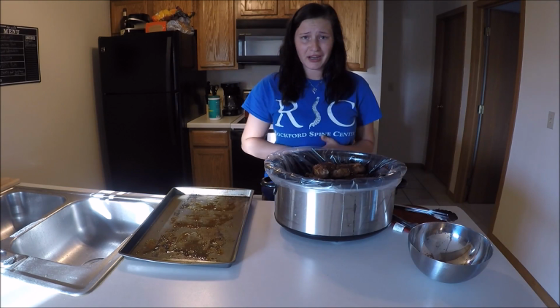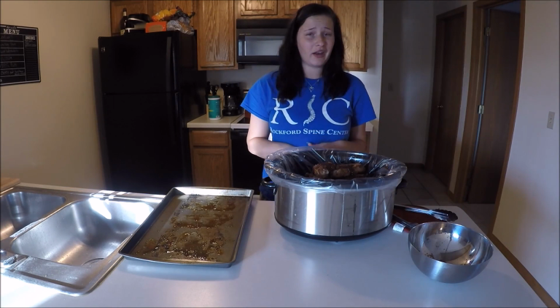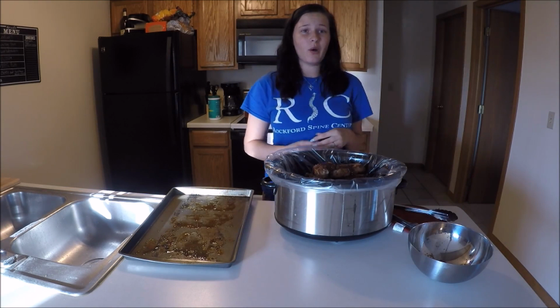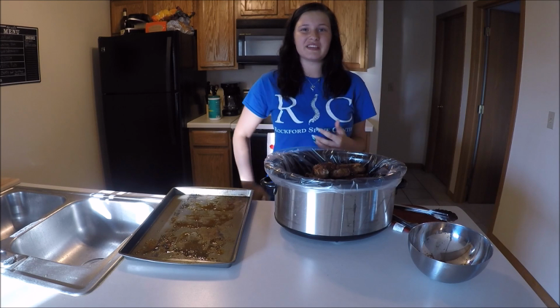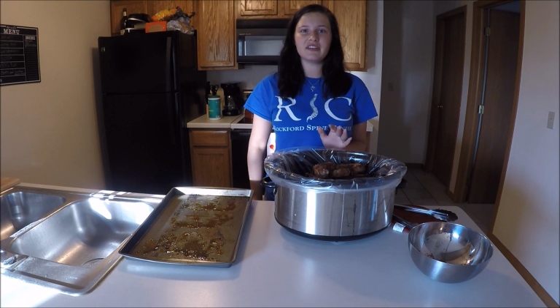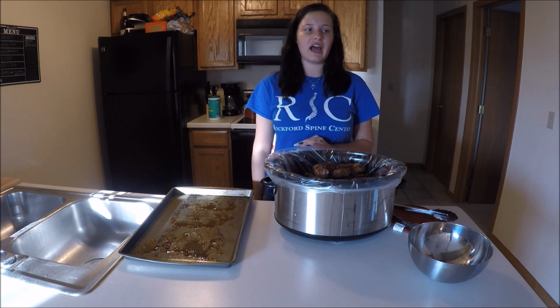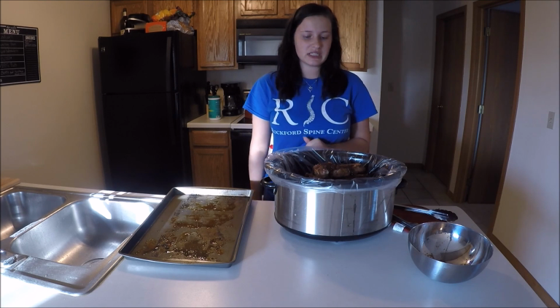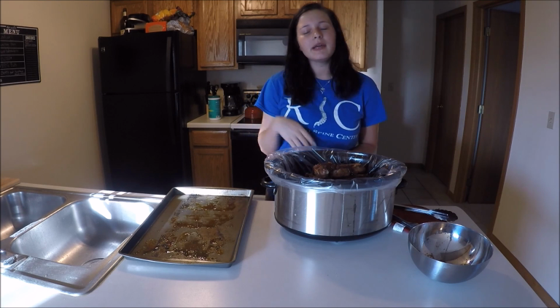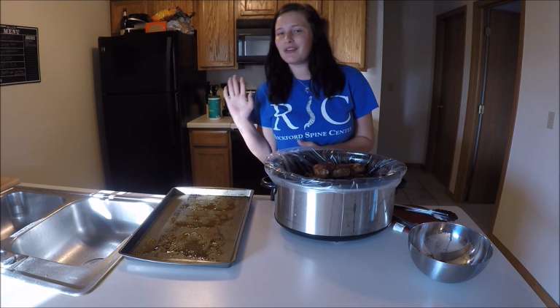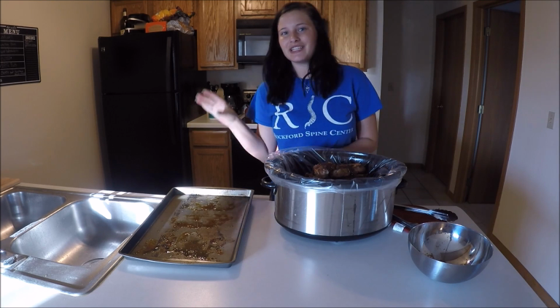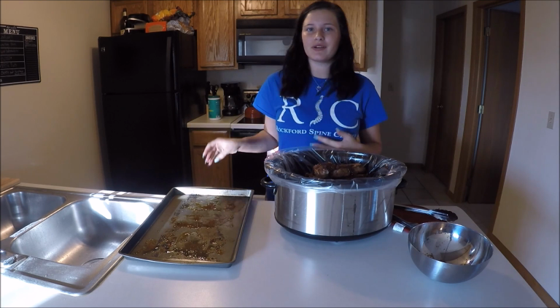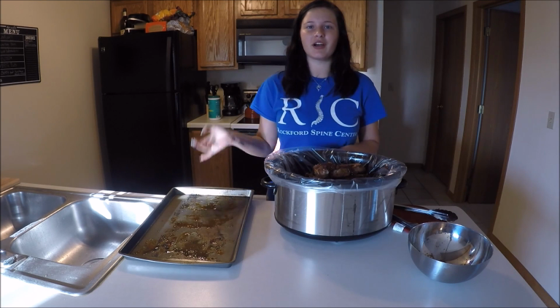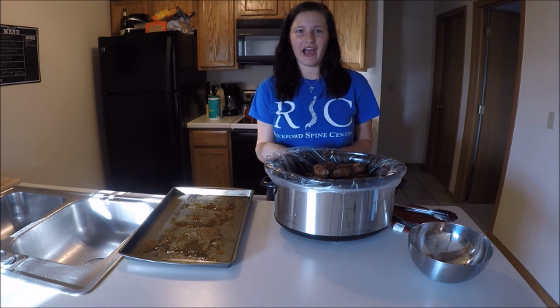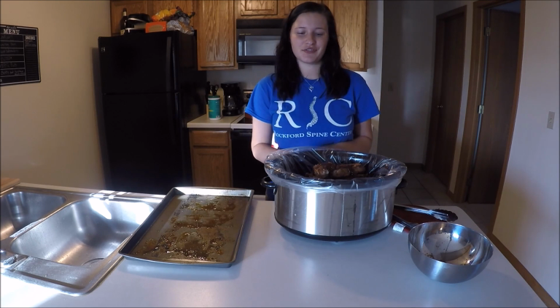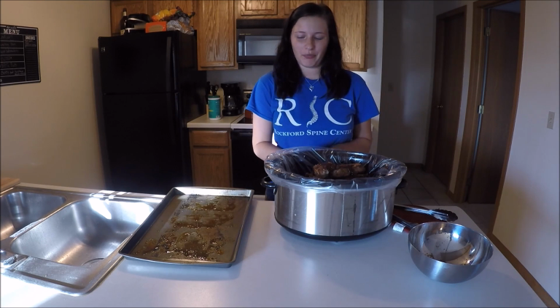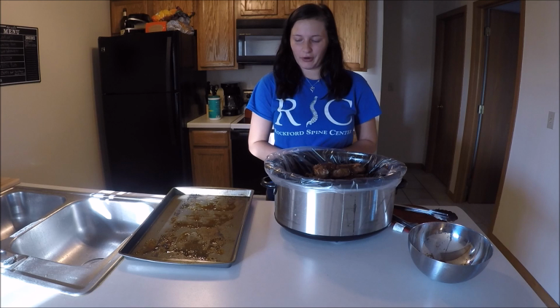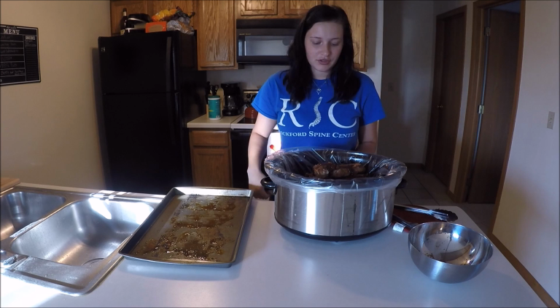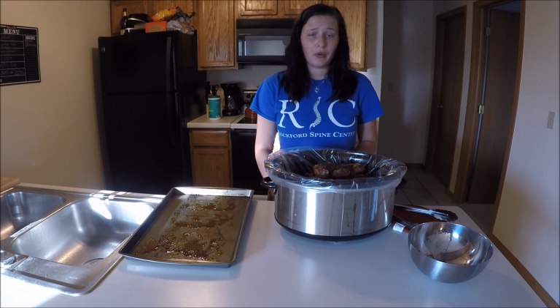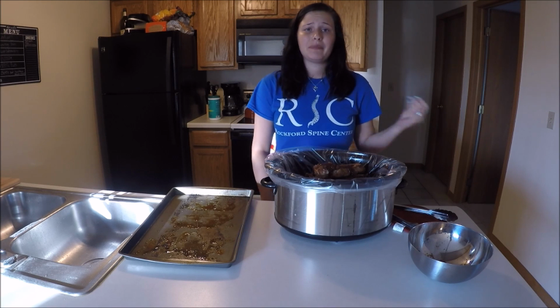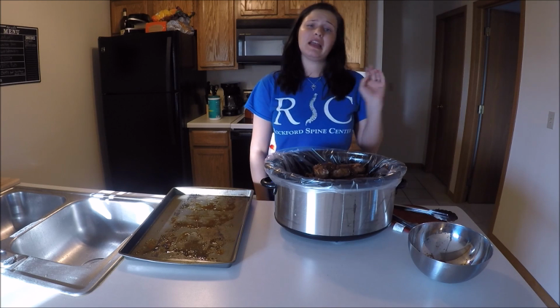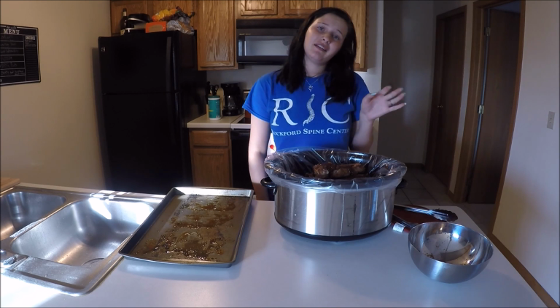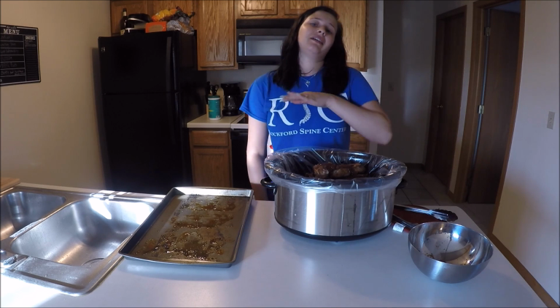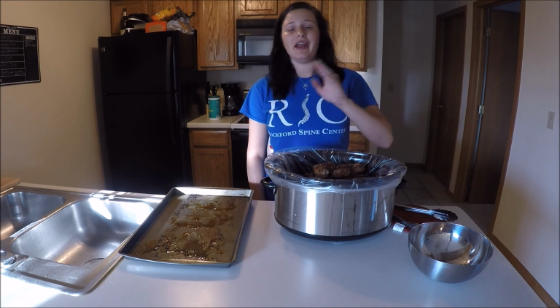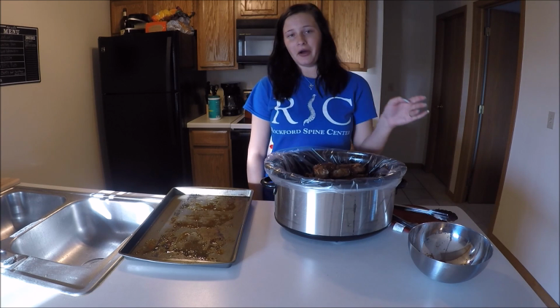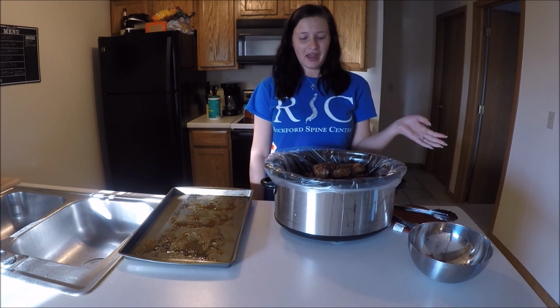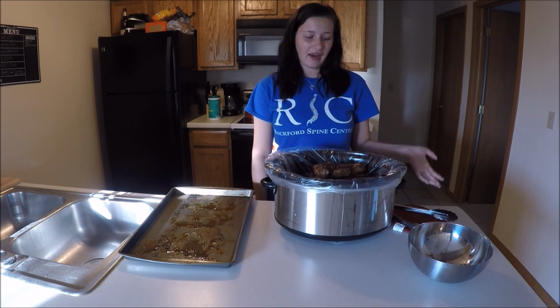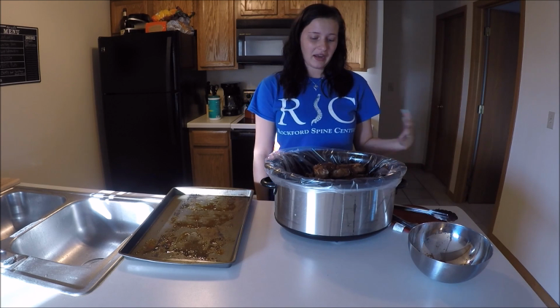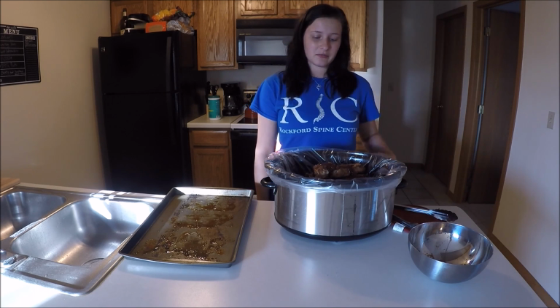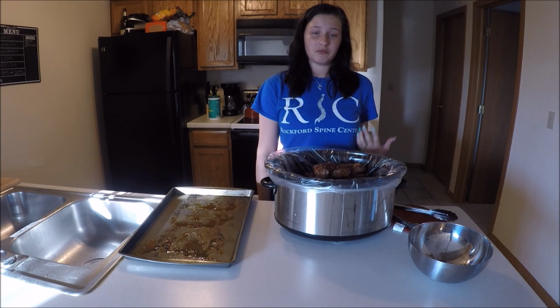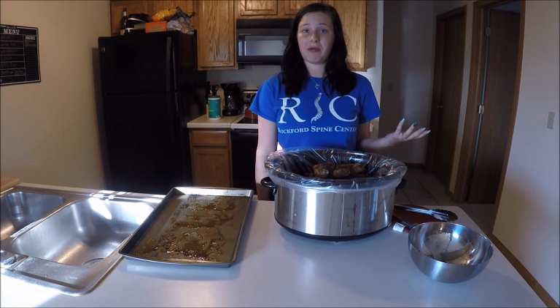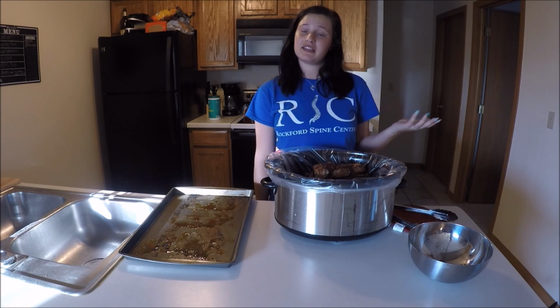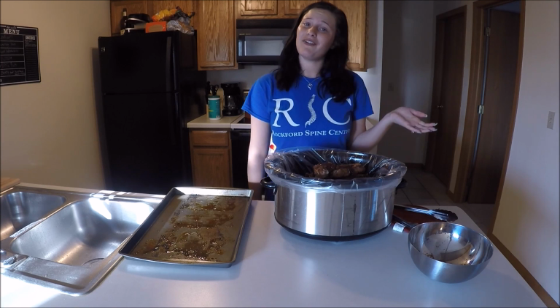We're on low for about seven to nine hours. Probably within those last two hours I'm going to cook it on high for a couple hours. Plug it in, let it go, and we'll check back in seven hours.